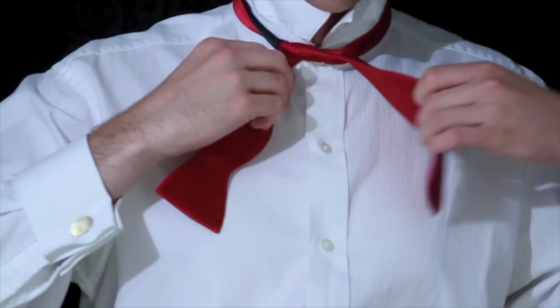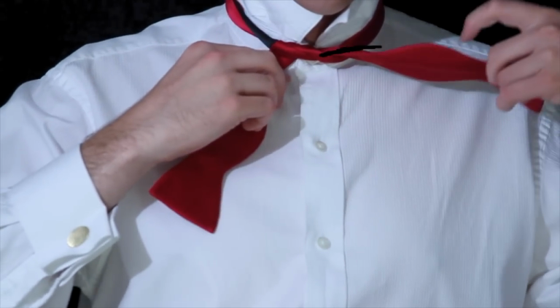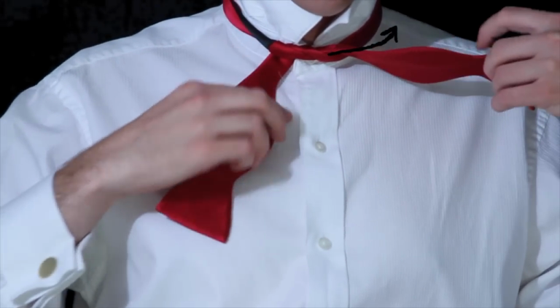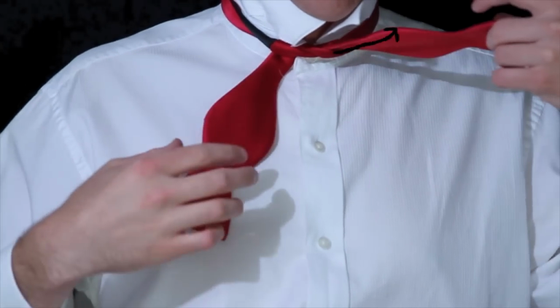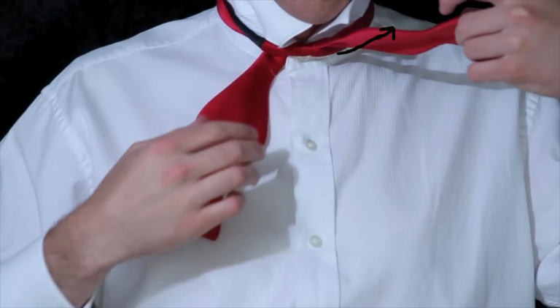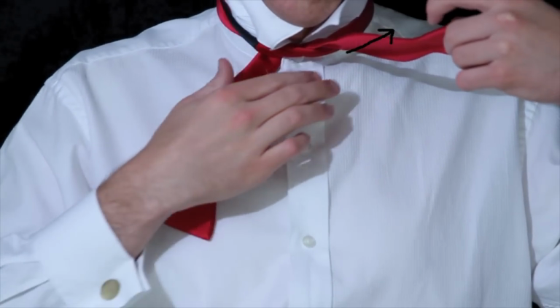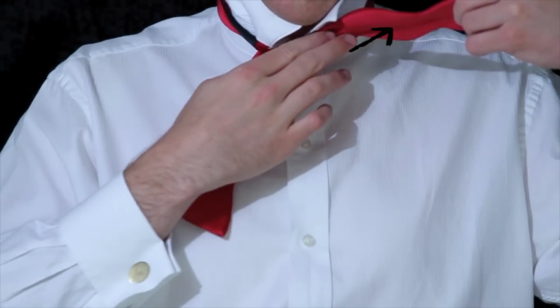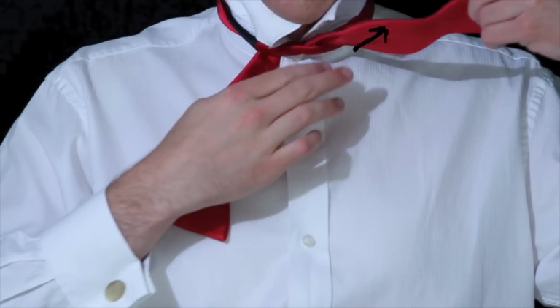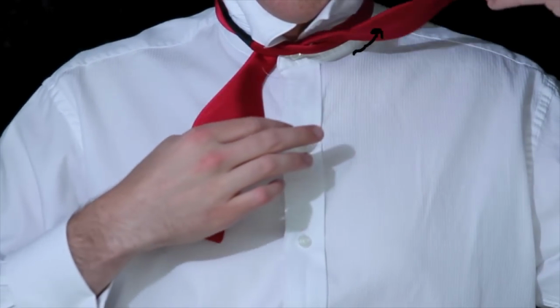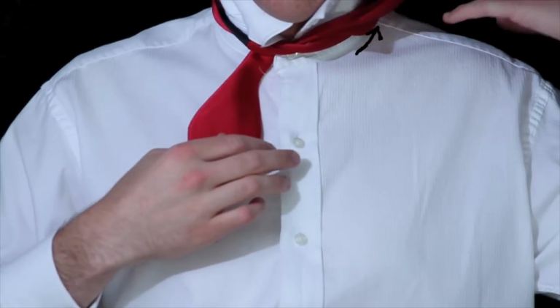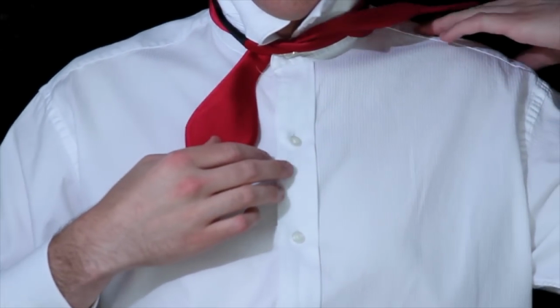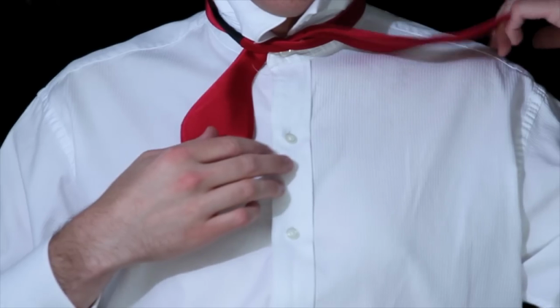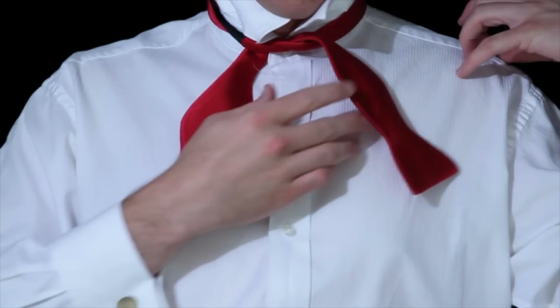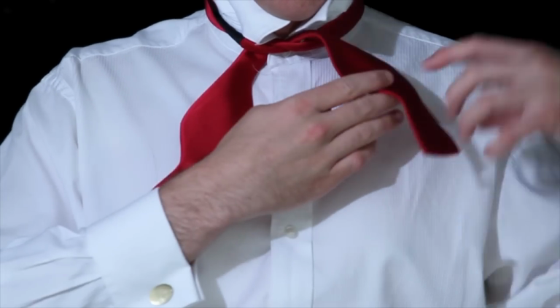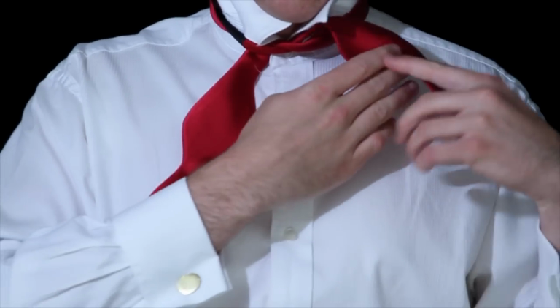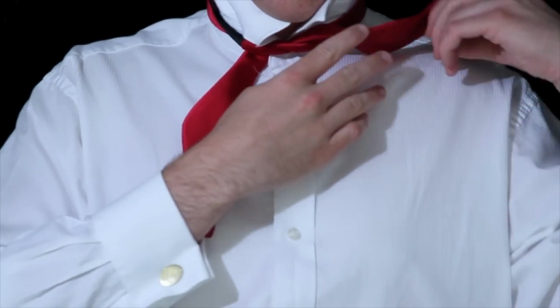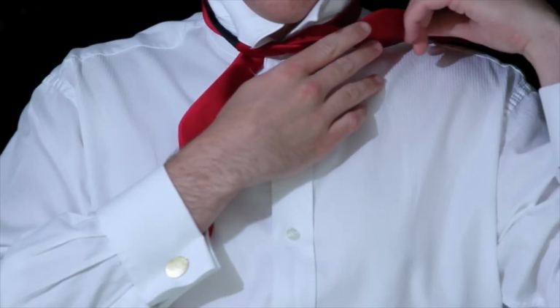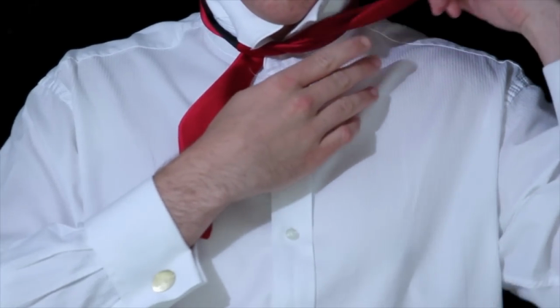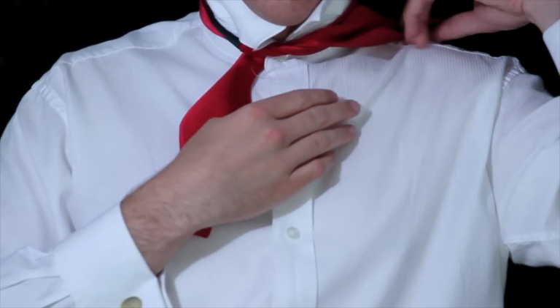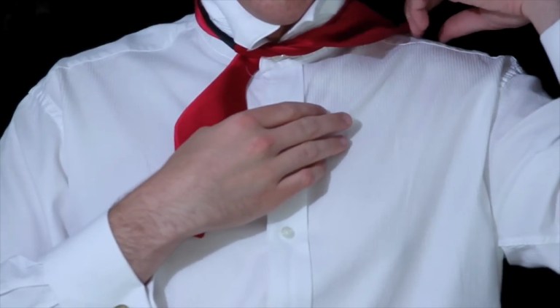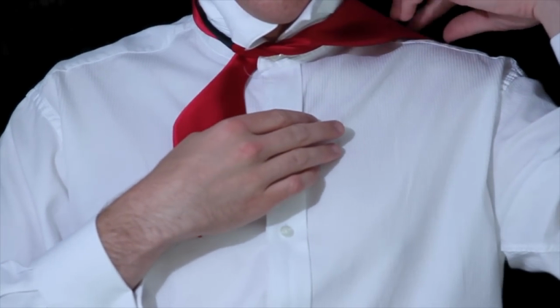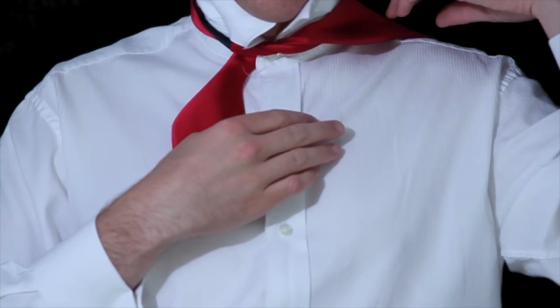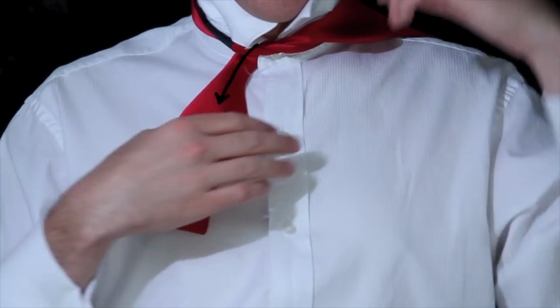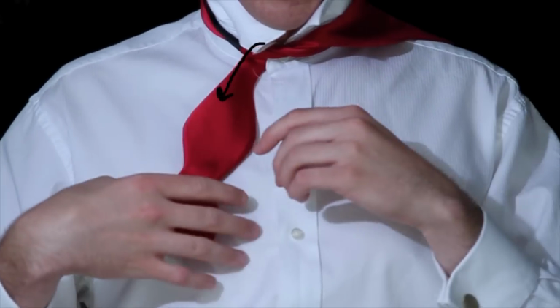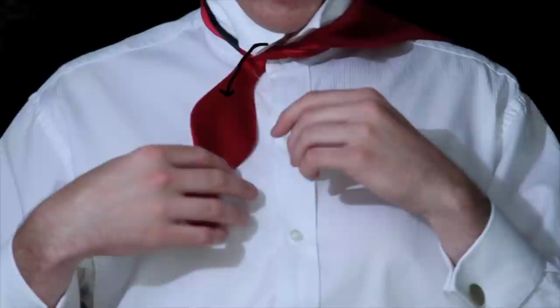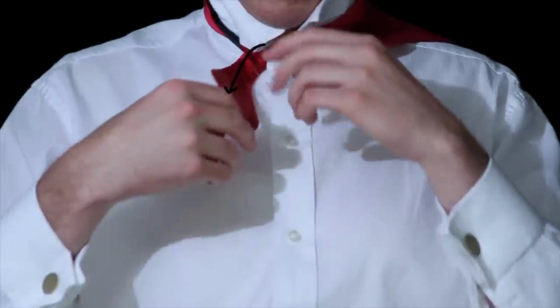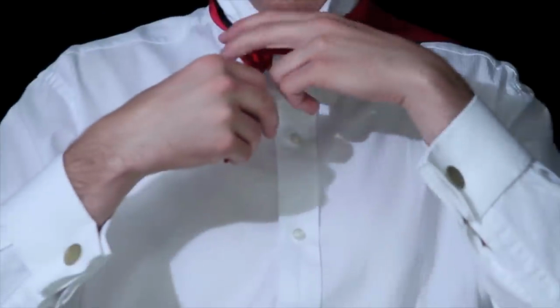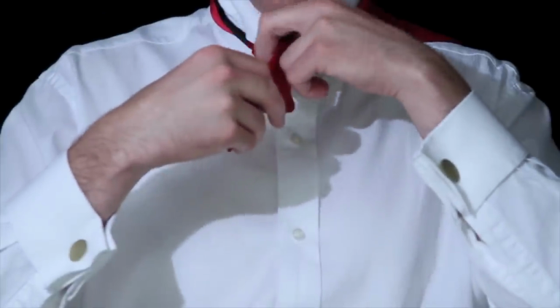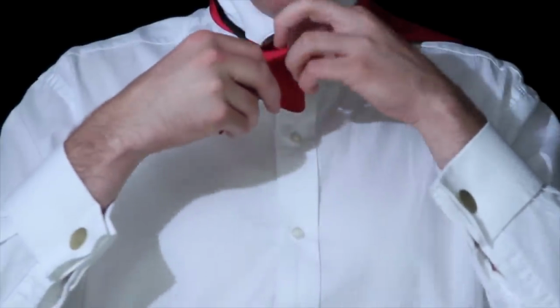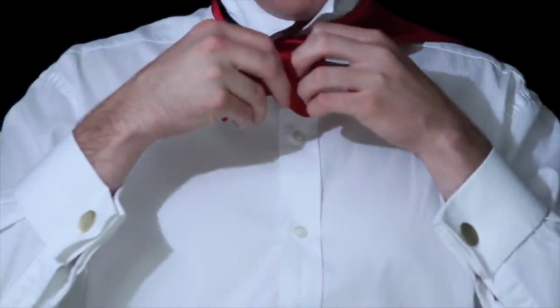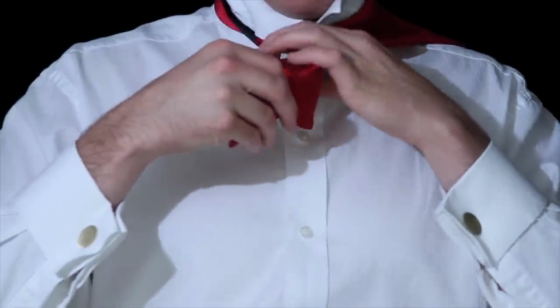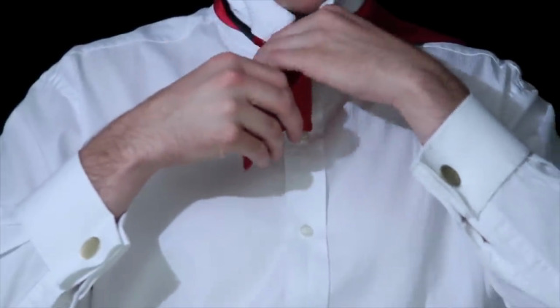At this point you'll notice that one end comes up towards the top — place that end on your shoulder because it's nice to have it out of the way until you need it. The other end goes down toward the bottom and this is the end you'll work with first.